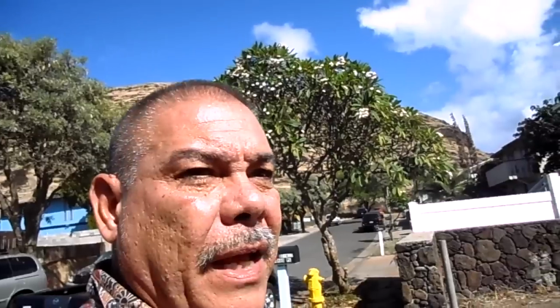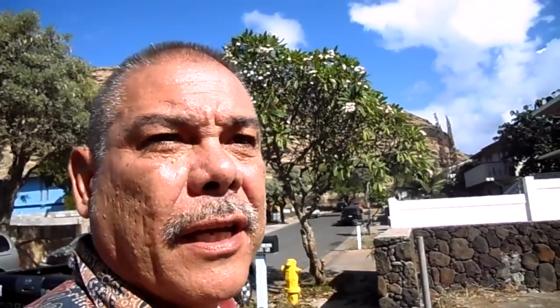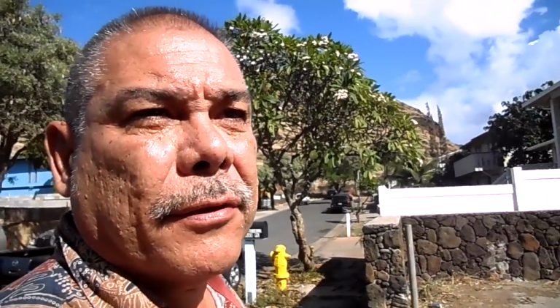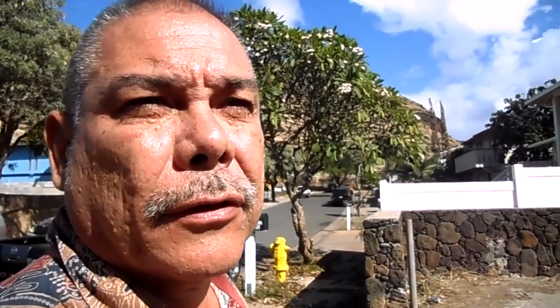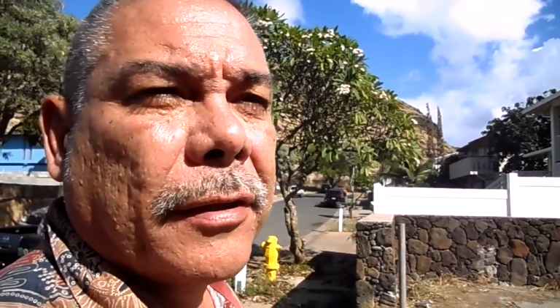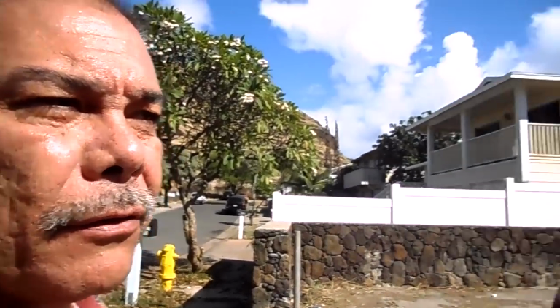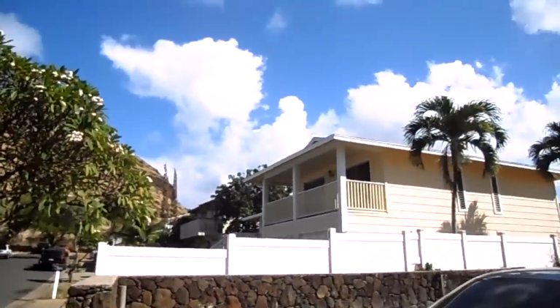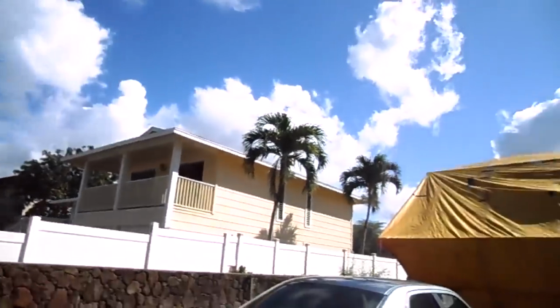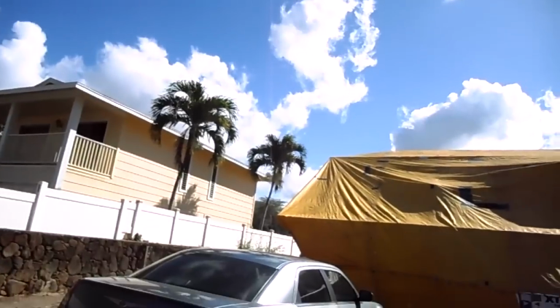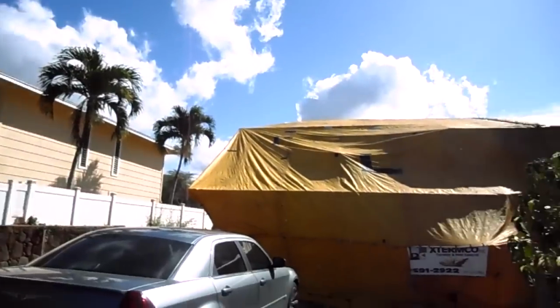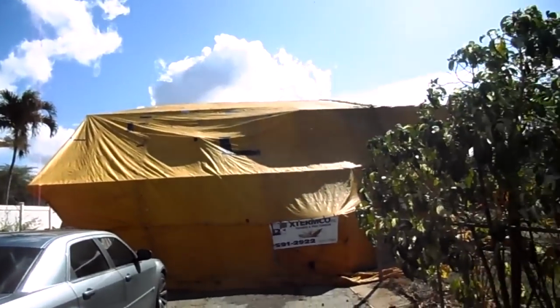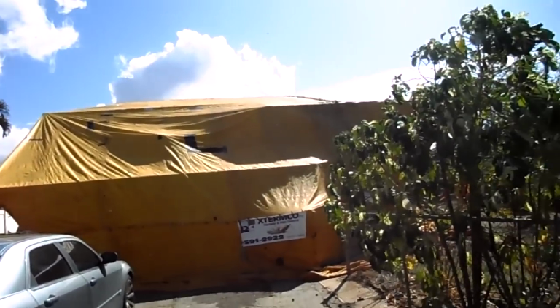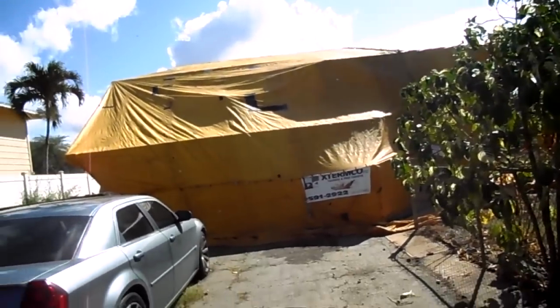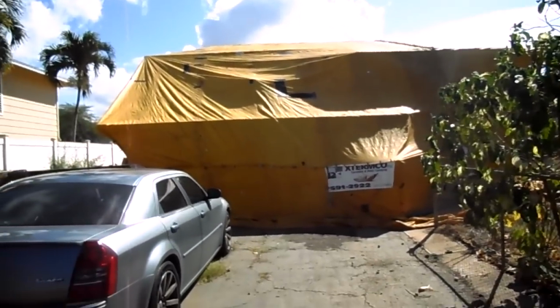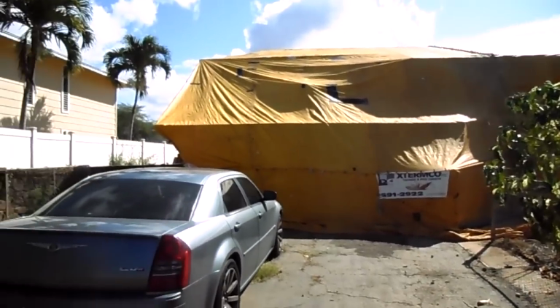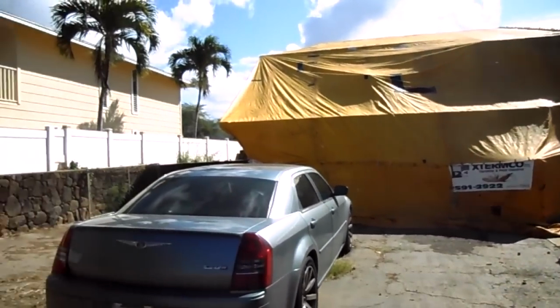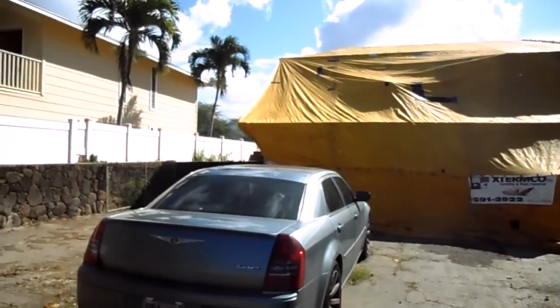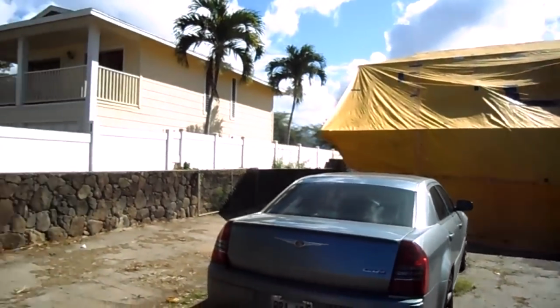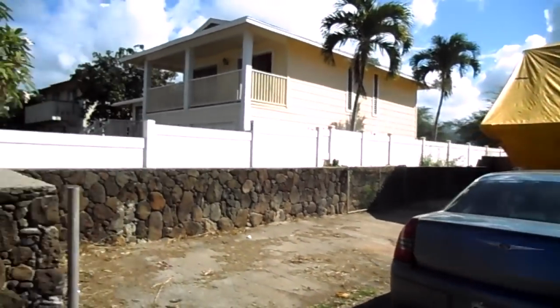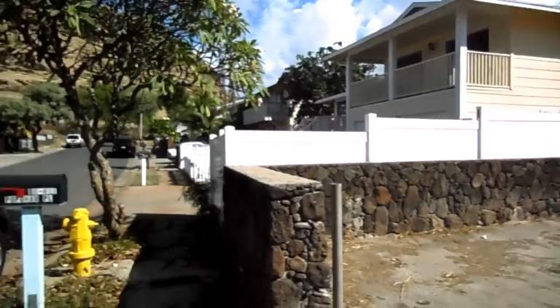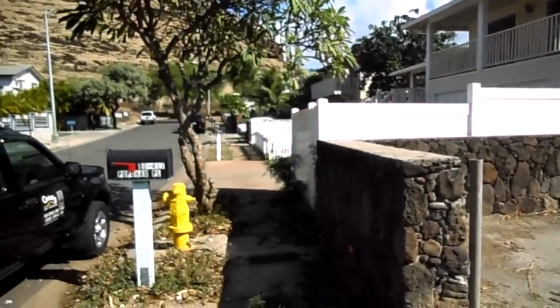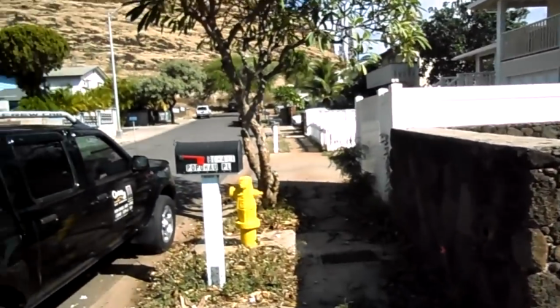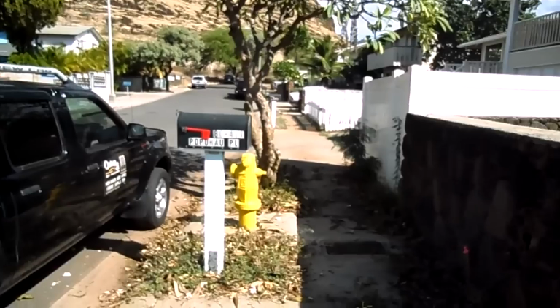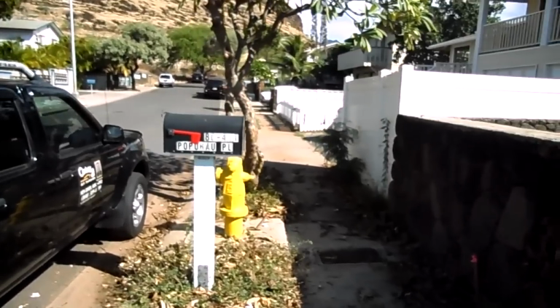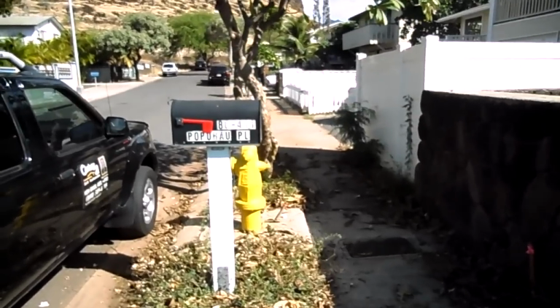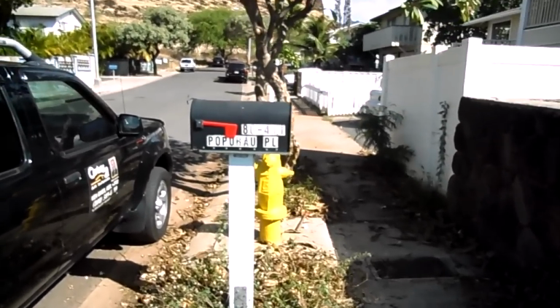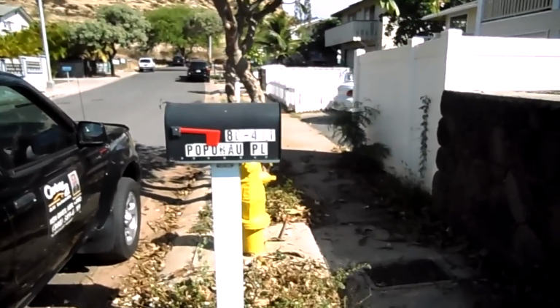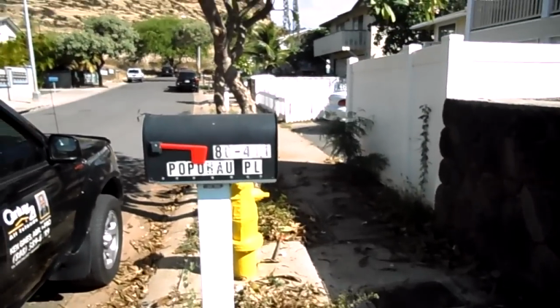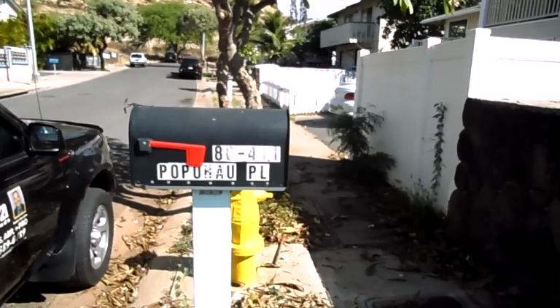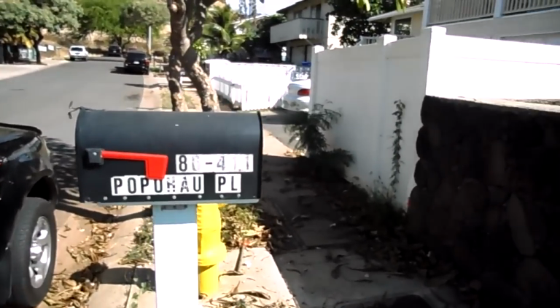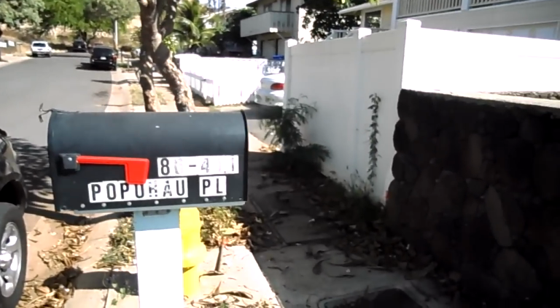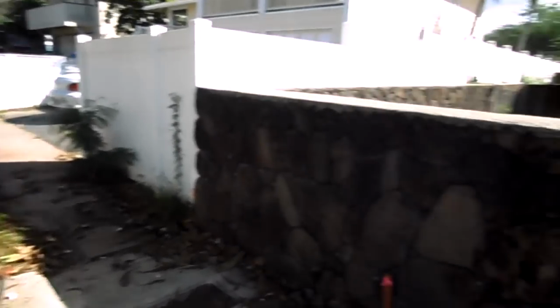Hey, this is Kenny G, a Realtor and Military Relocation Specialist with Go Army Homes, Coffield Barracks, and Fort Shafter. We are here at 86-411 Popohau Place in Waianae.